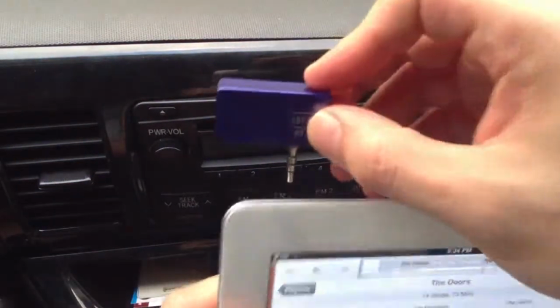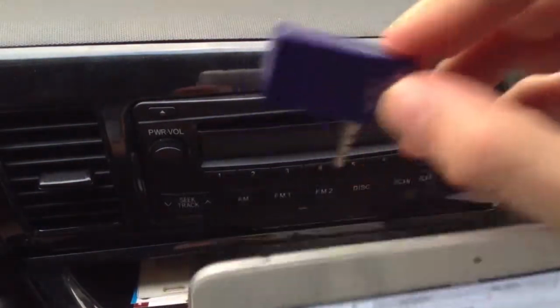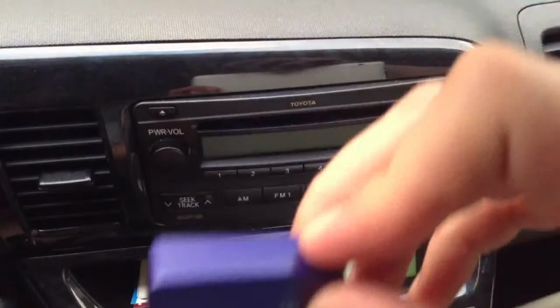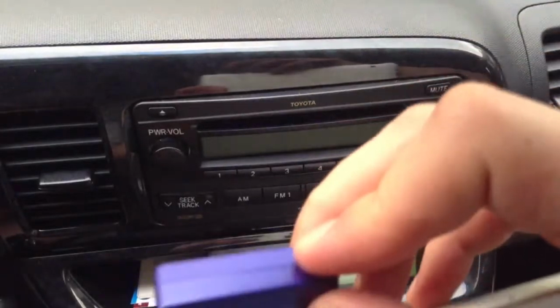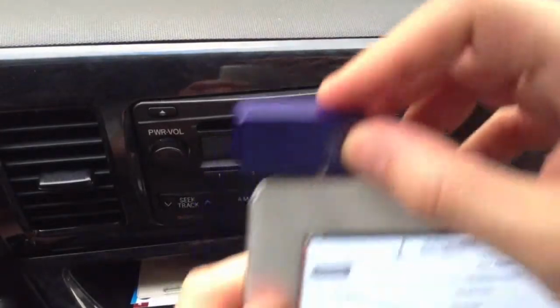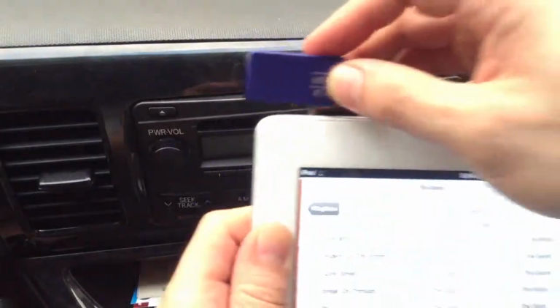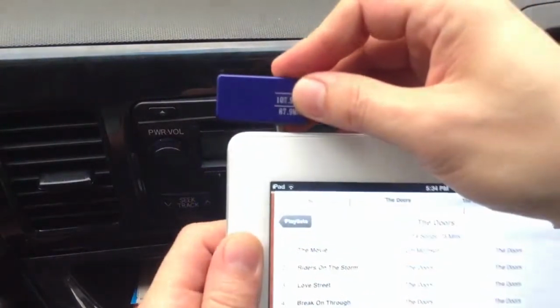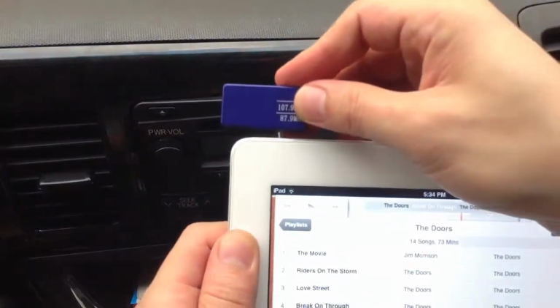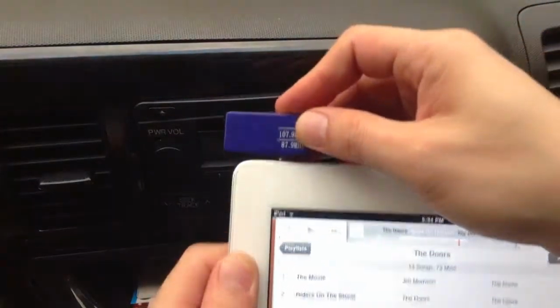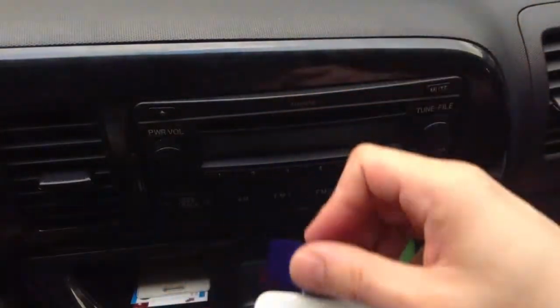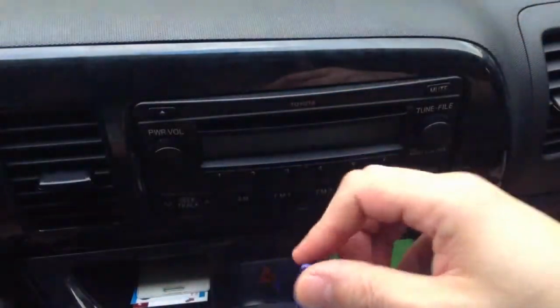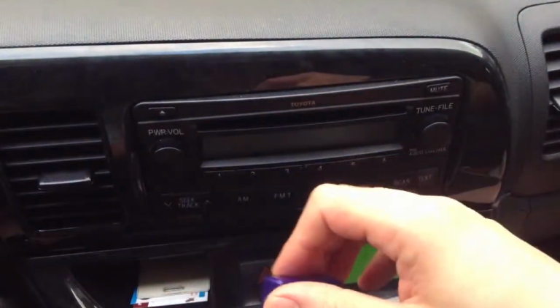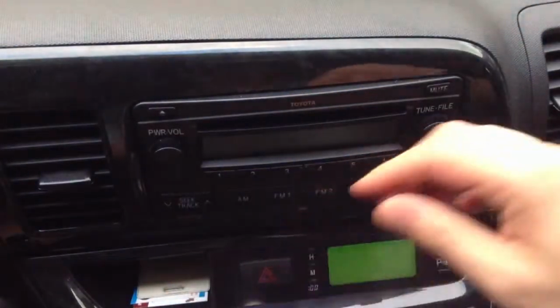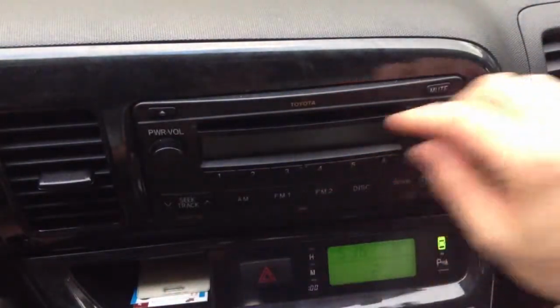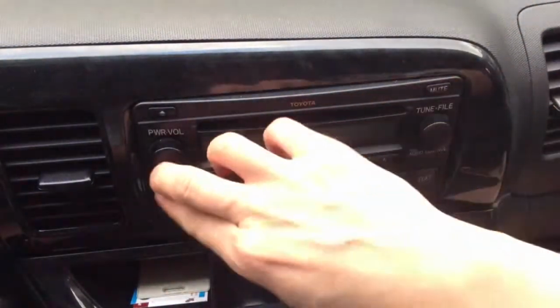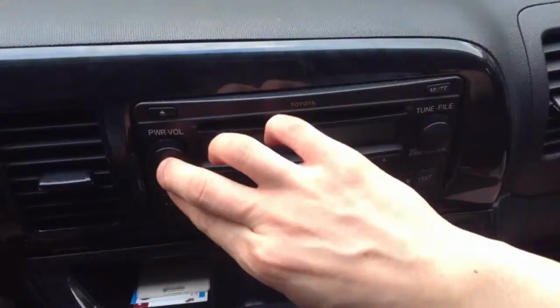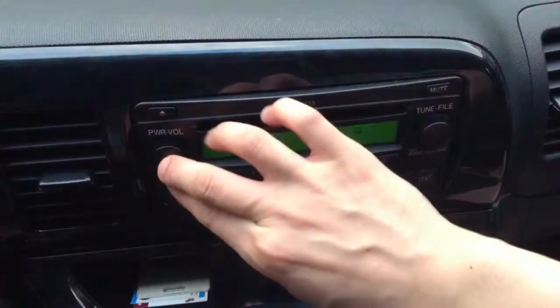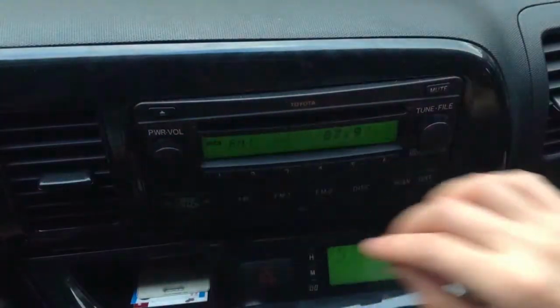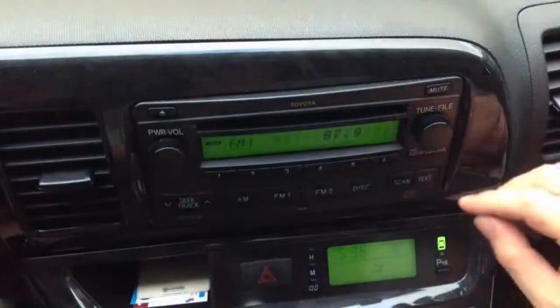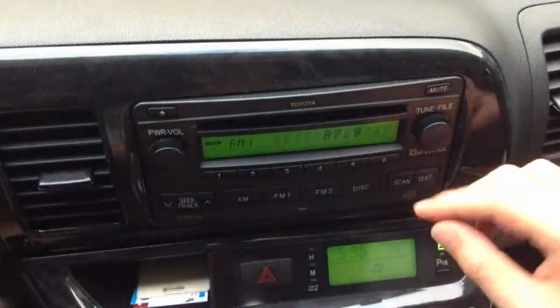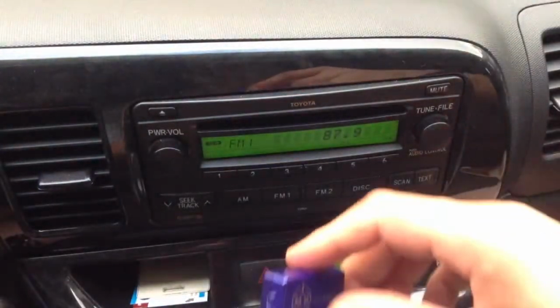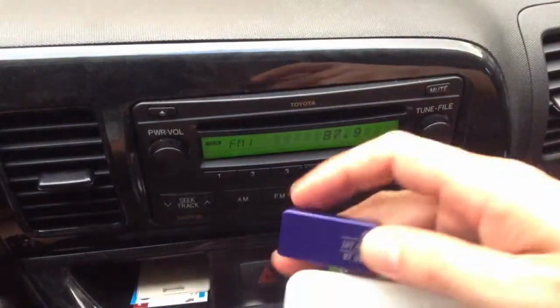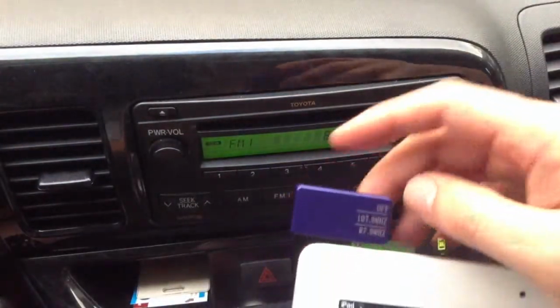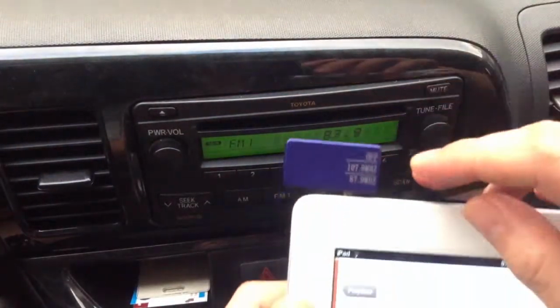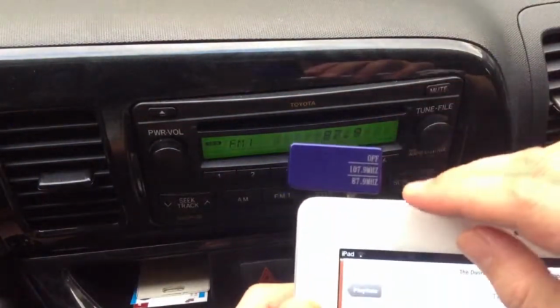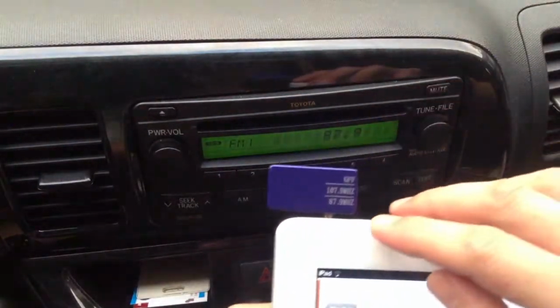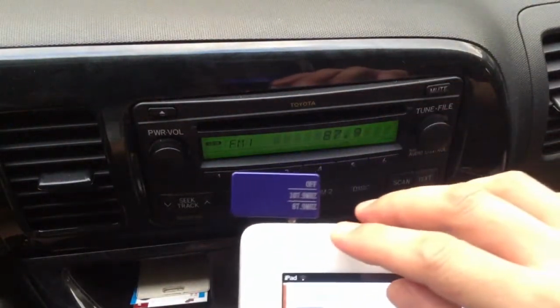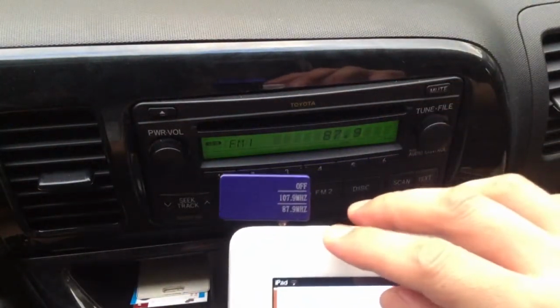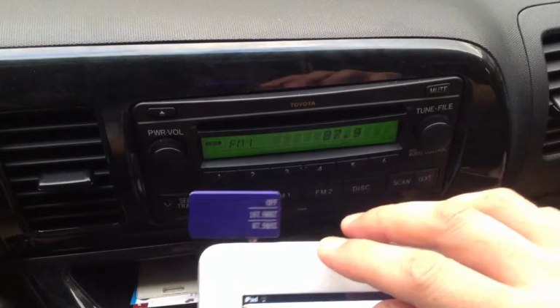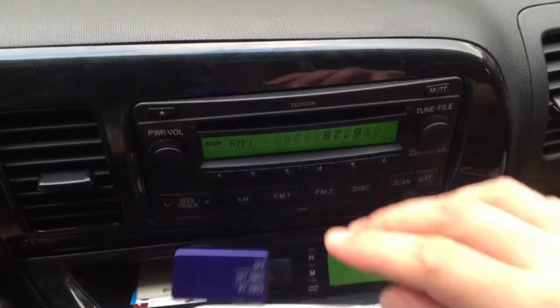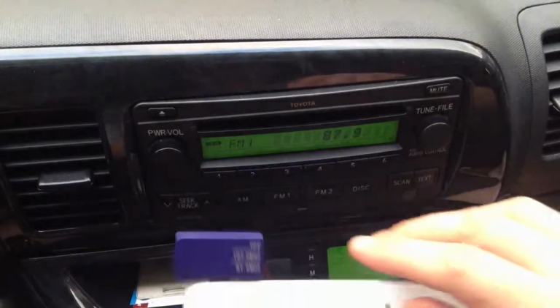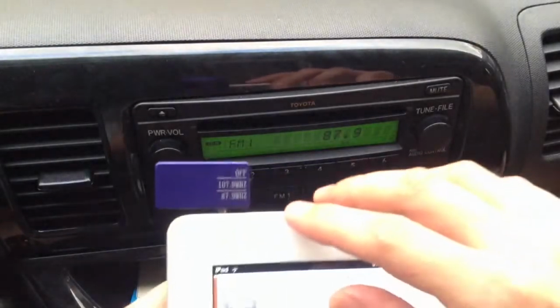So first, we're going to plug this into our iPad, and then we're going to turn on our car radio. Right now, make sure that the radio is set correctly.